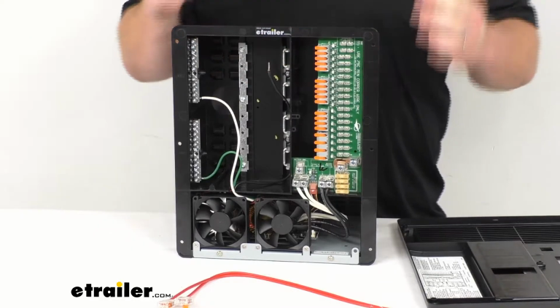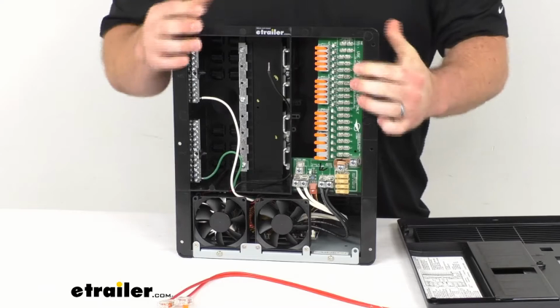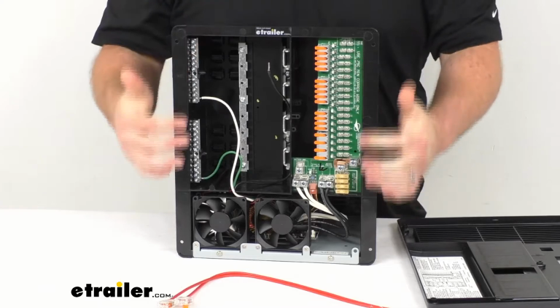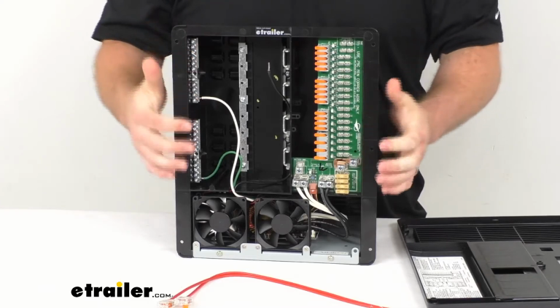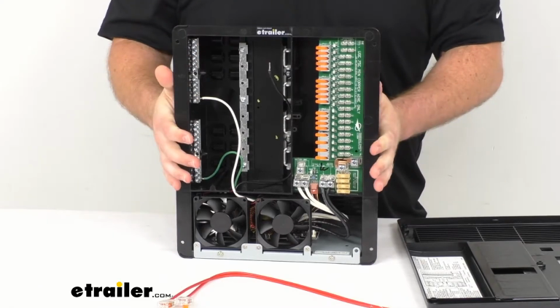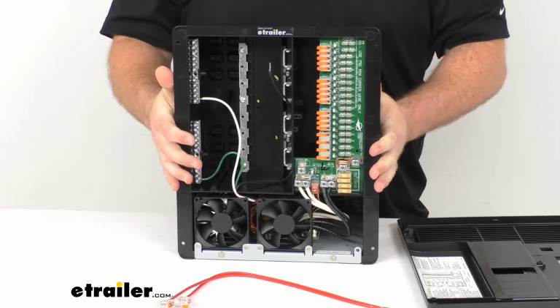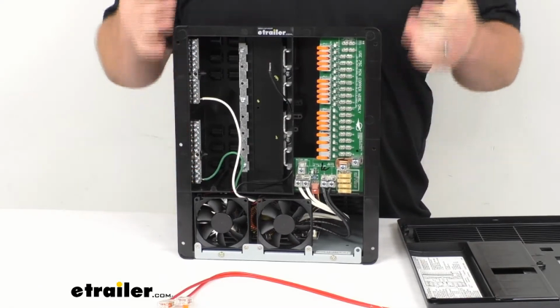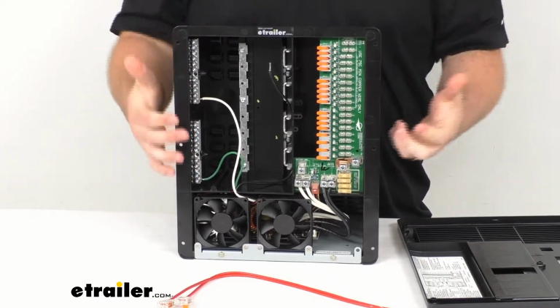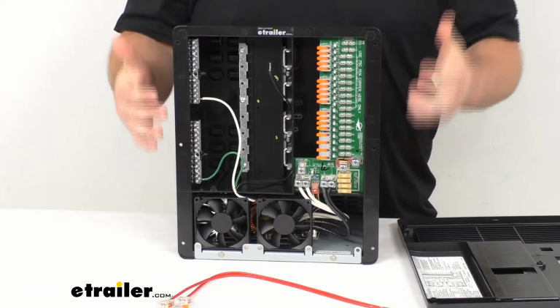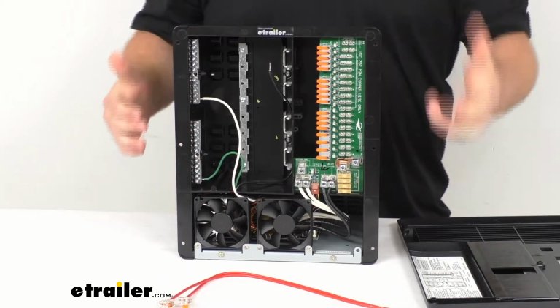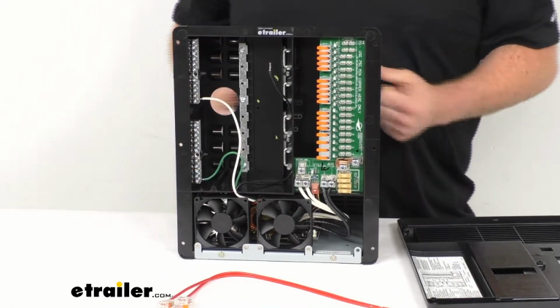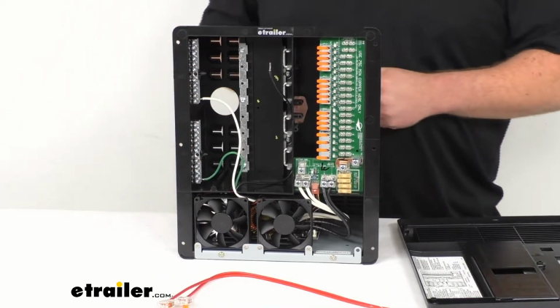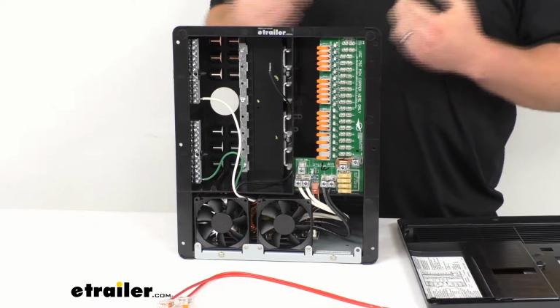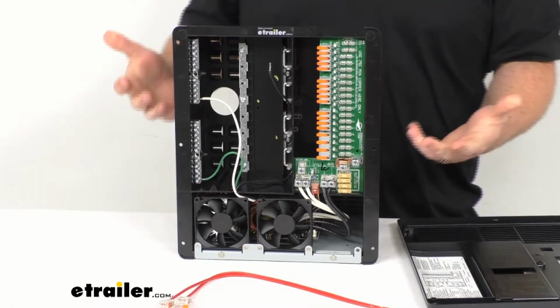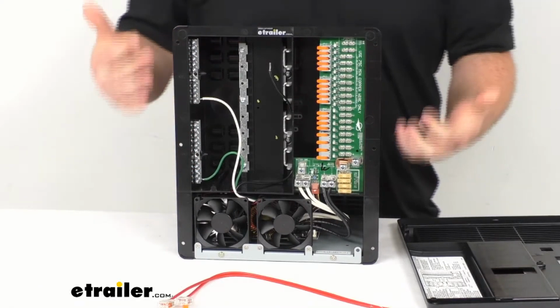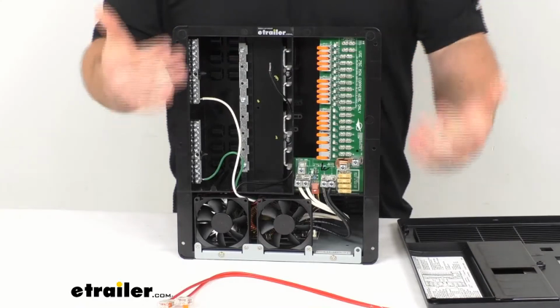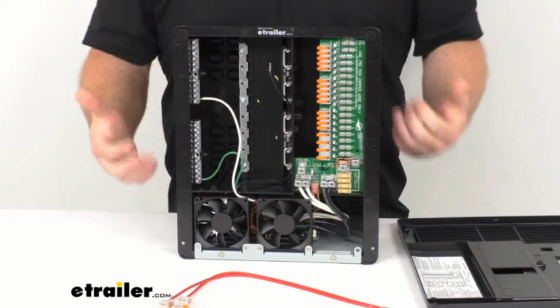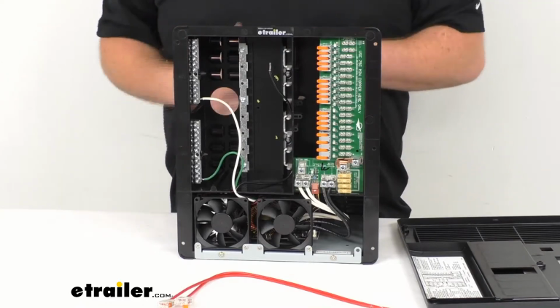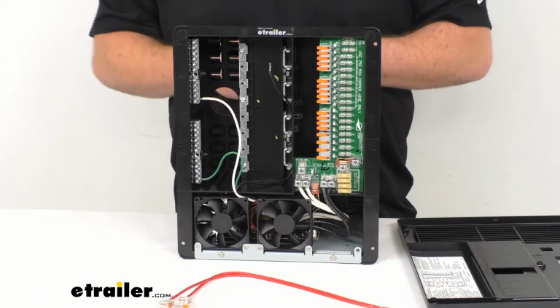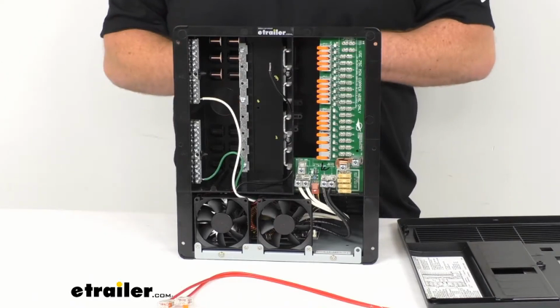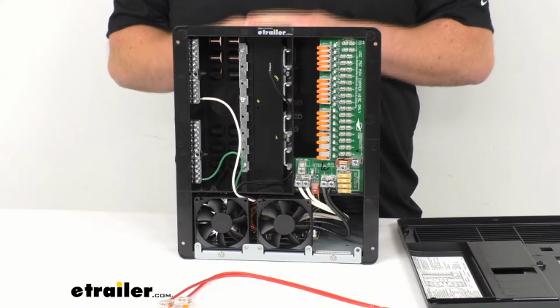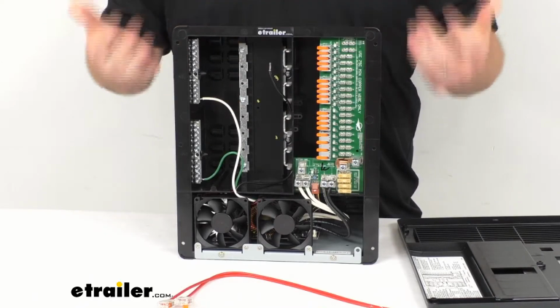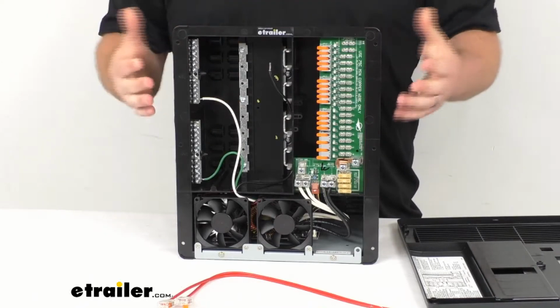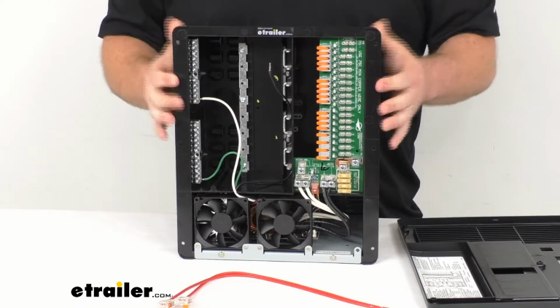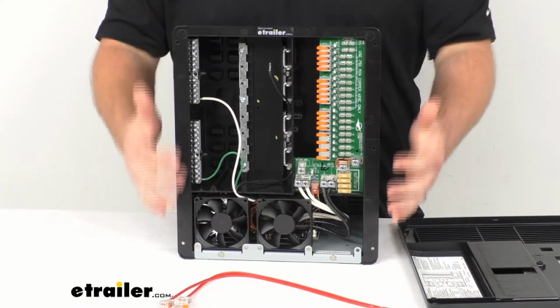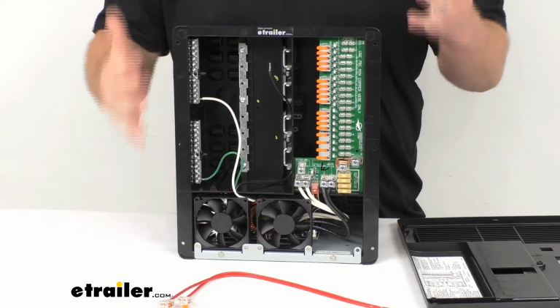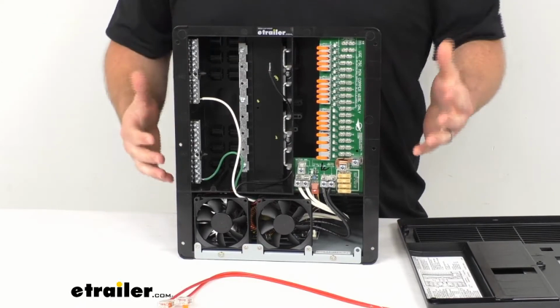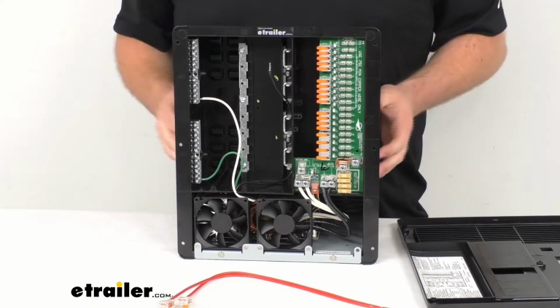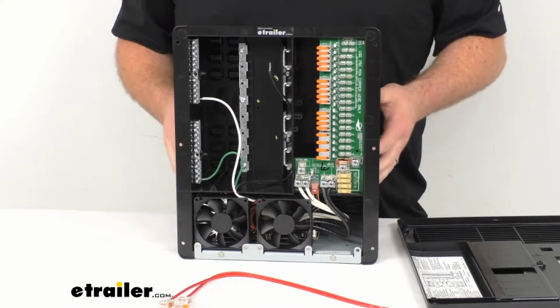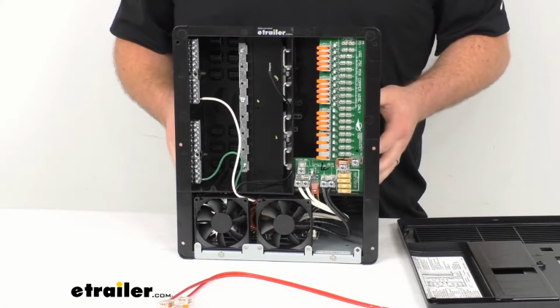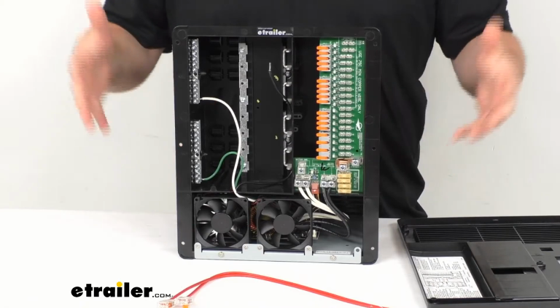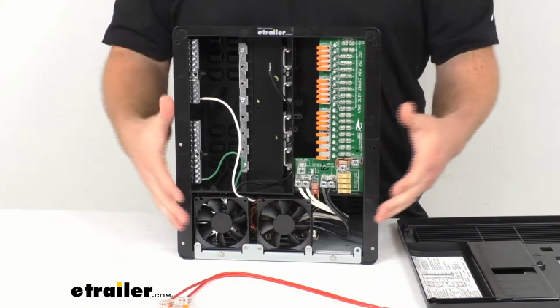These are going to require your AC breakers and DC fuses. Those are sold separately, so you will have to get those to finish your installation here.